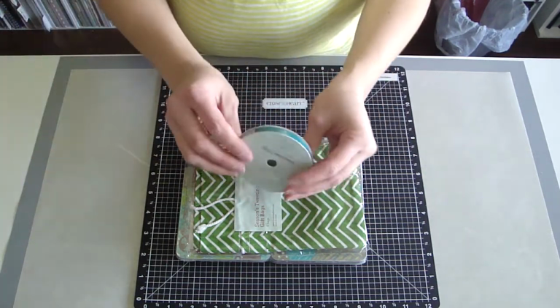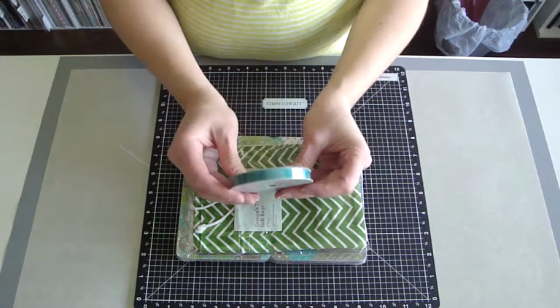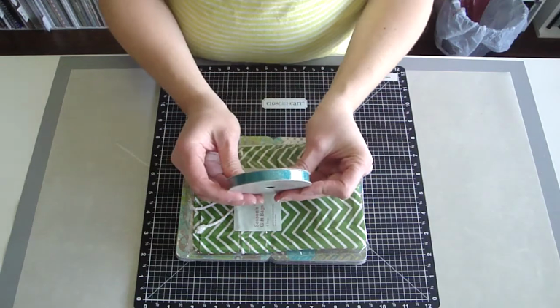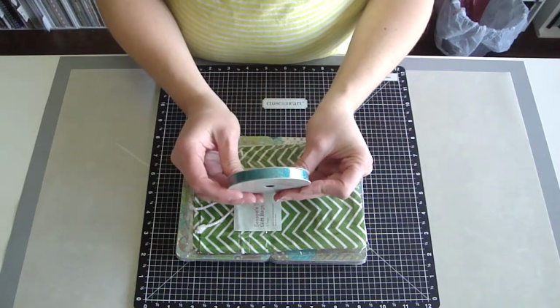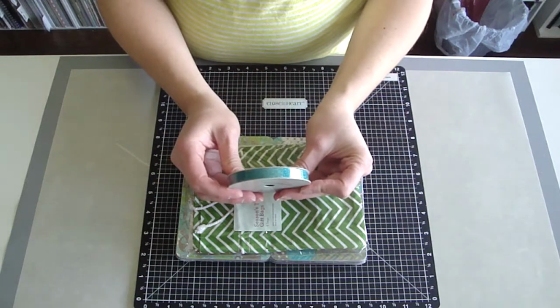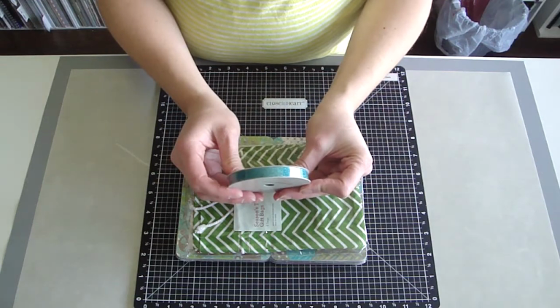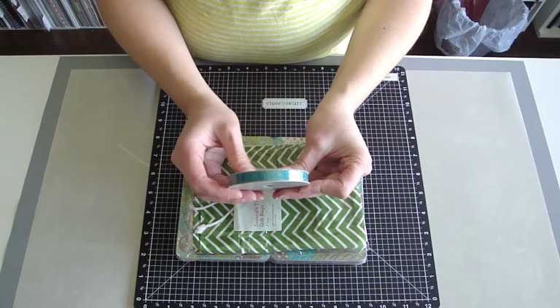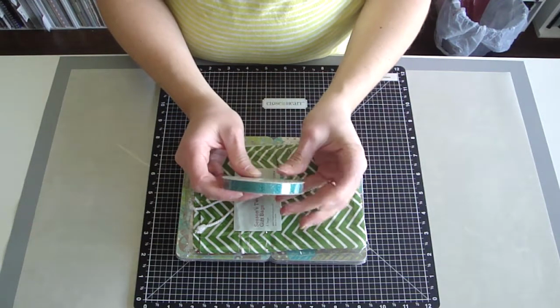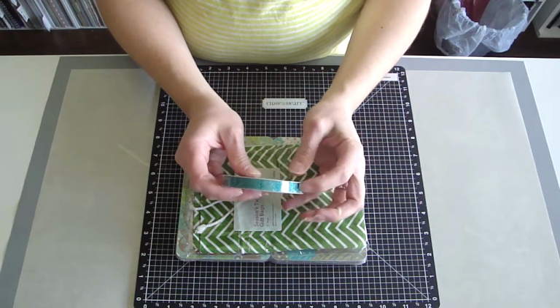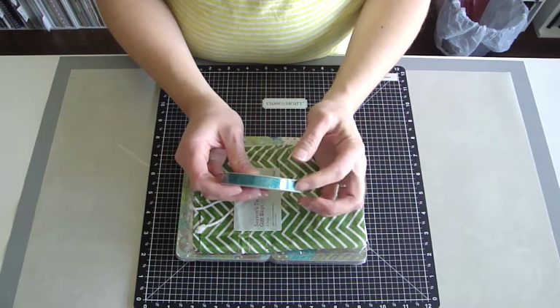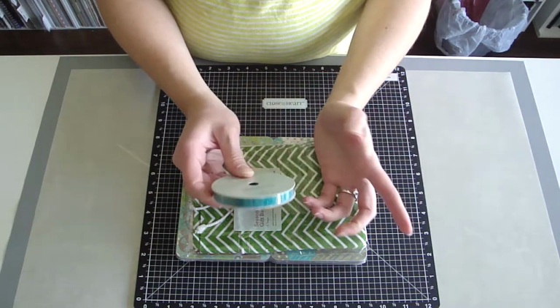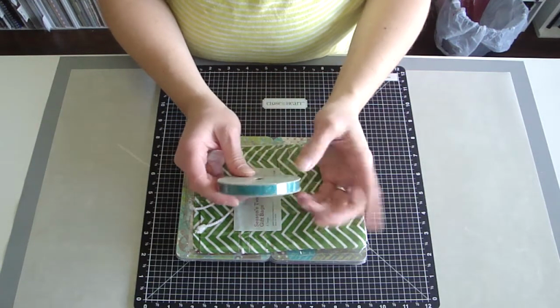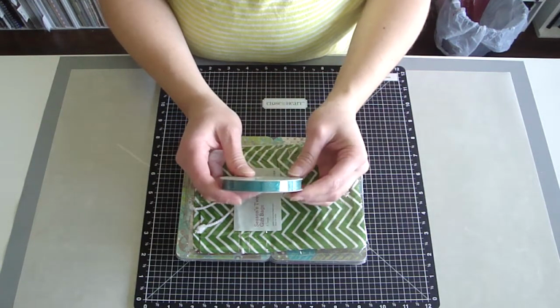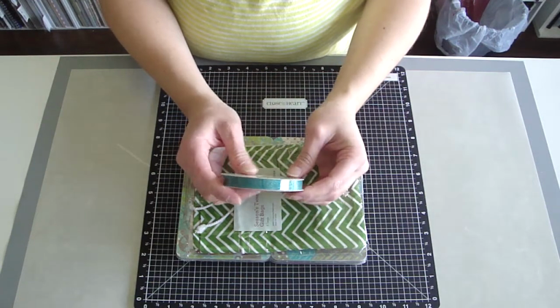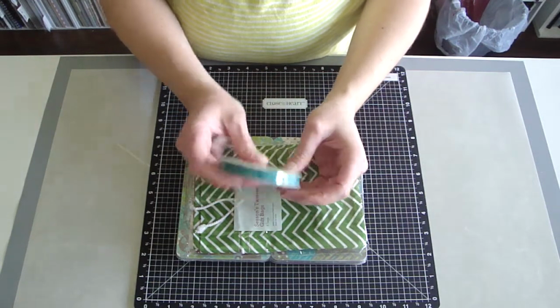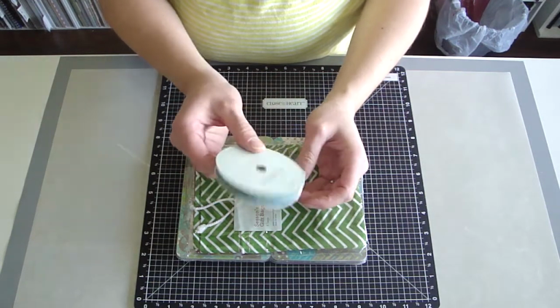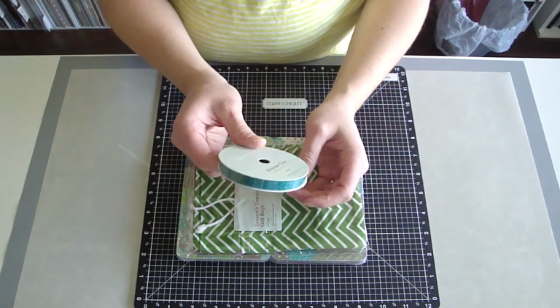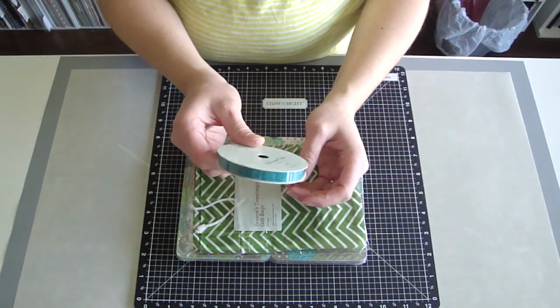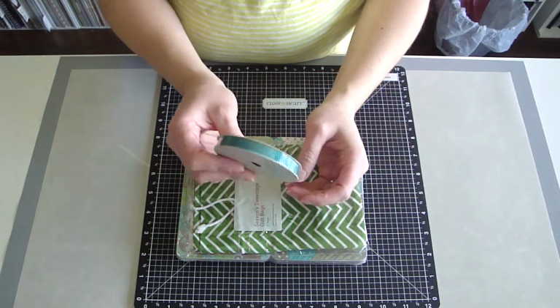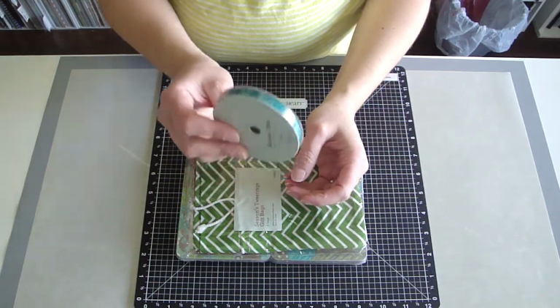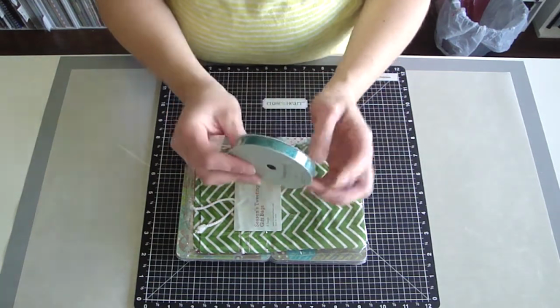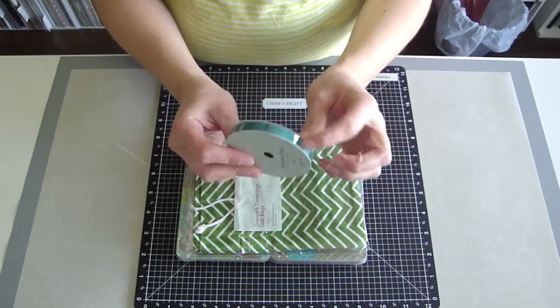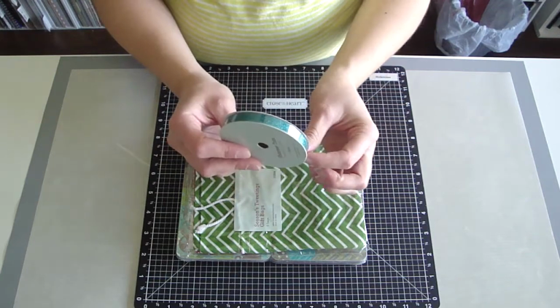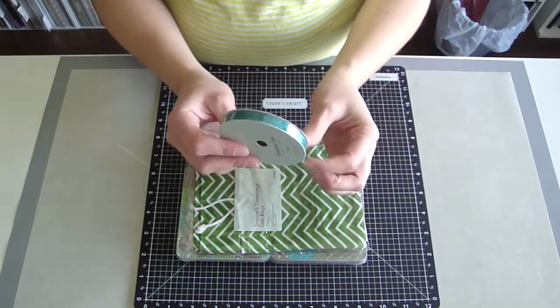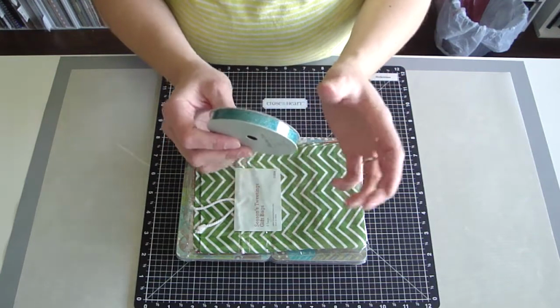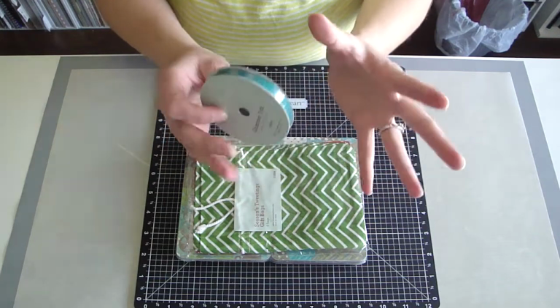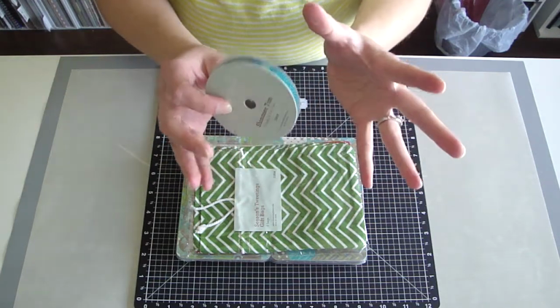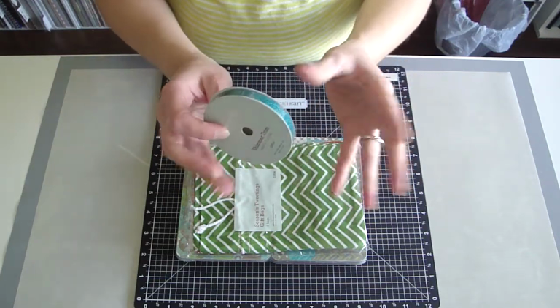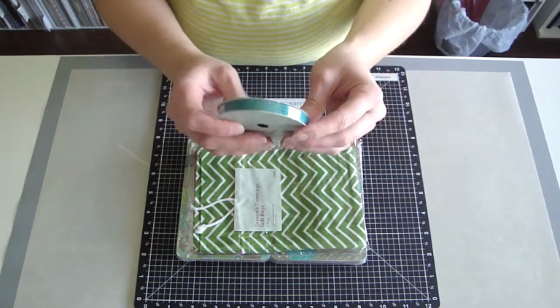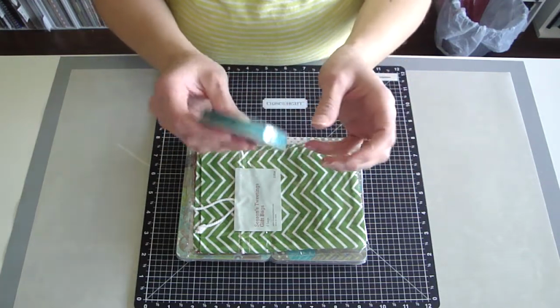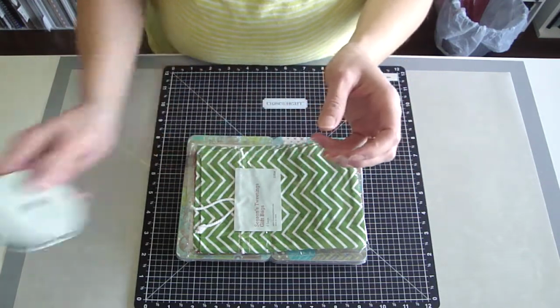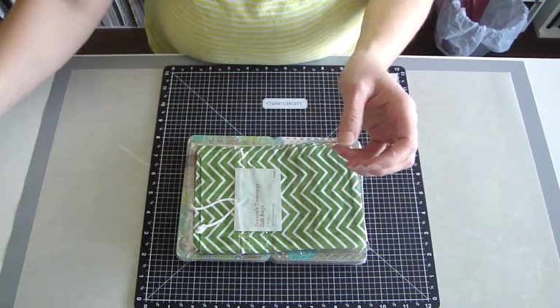I got the teal shimmer trim, which you can never have enough of this stuff. It's adhesive backed, the glitter doesn't come off, it's just fantastic stuff.